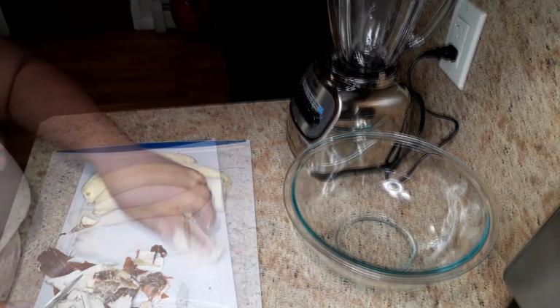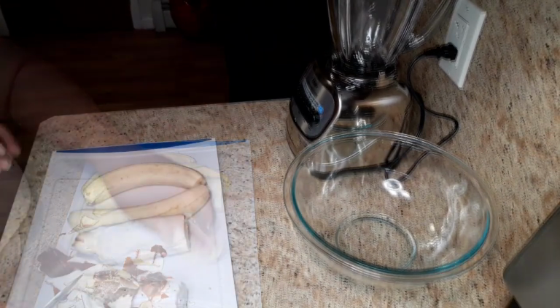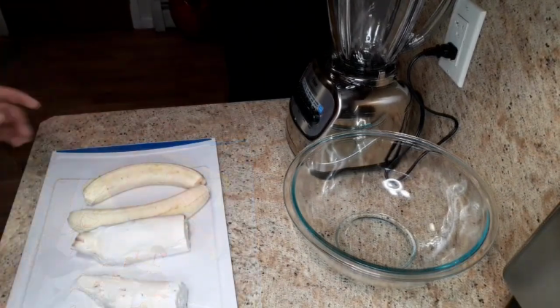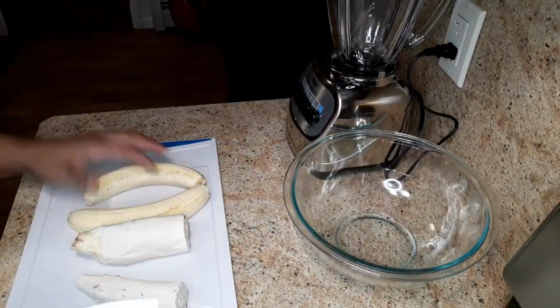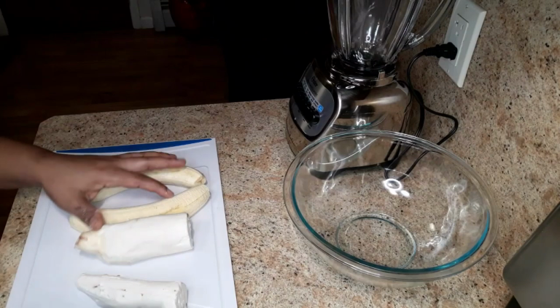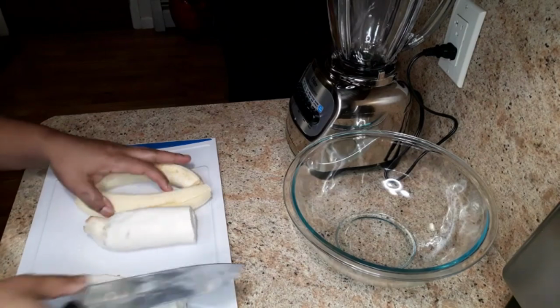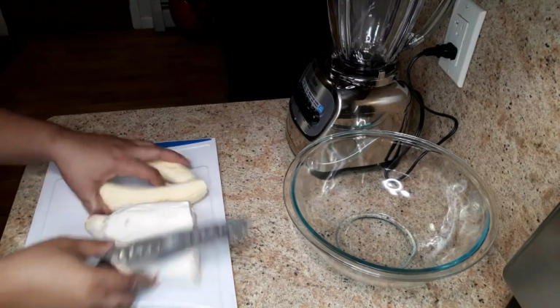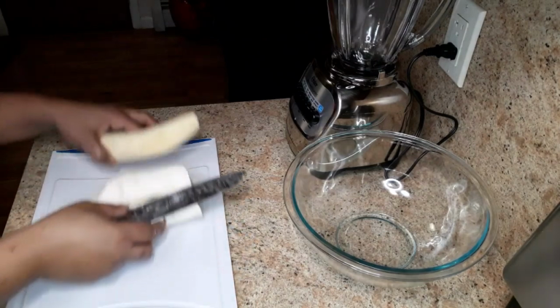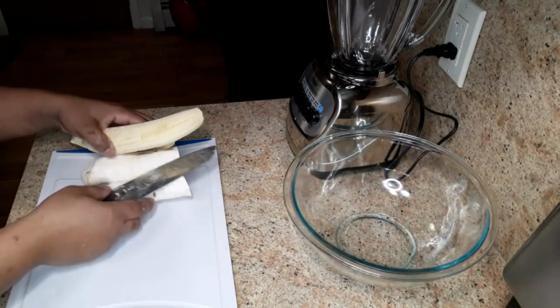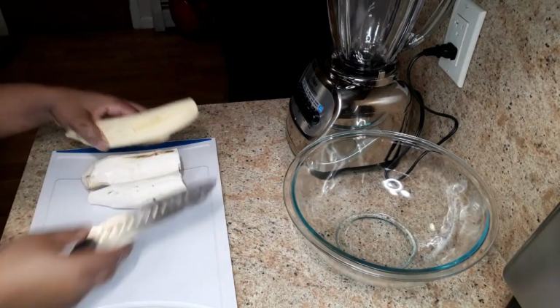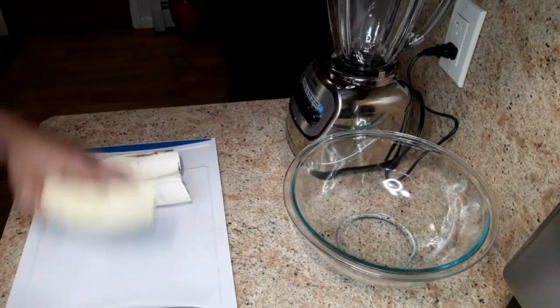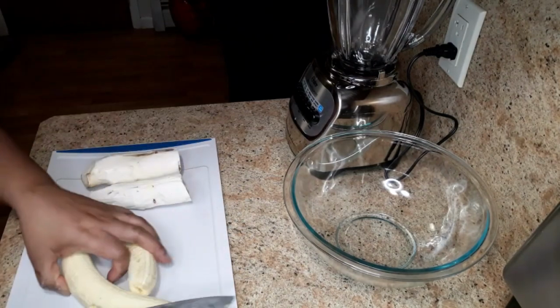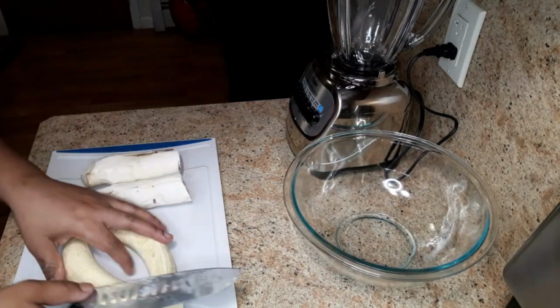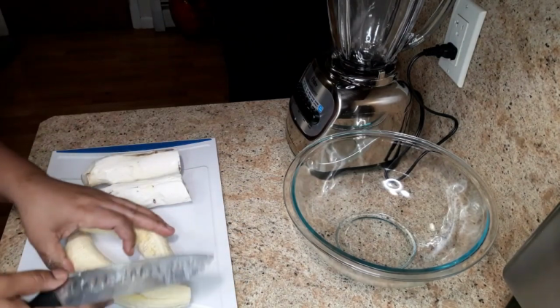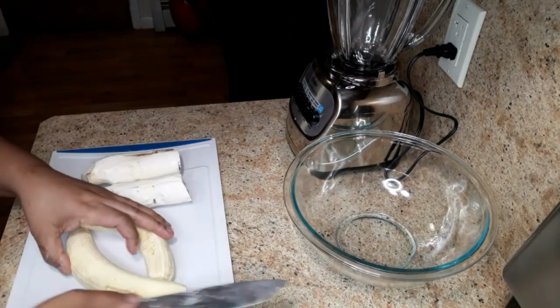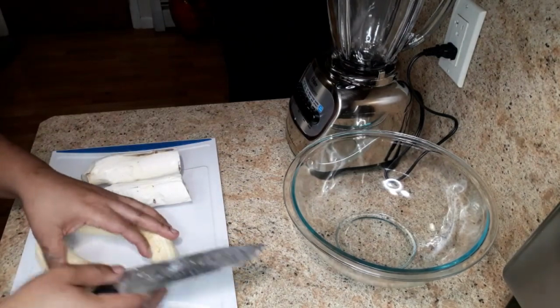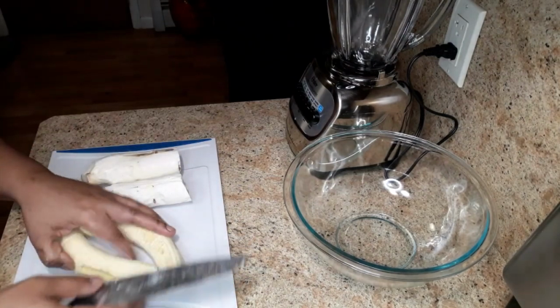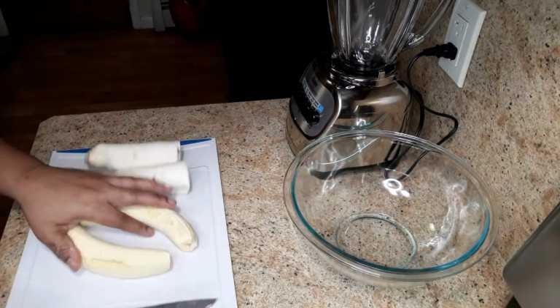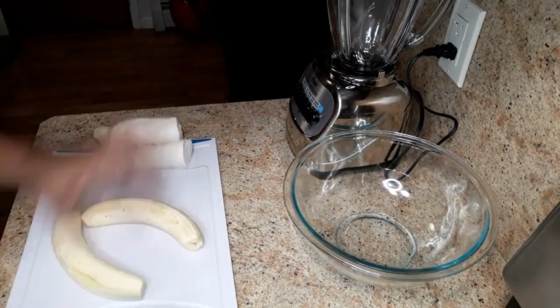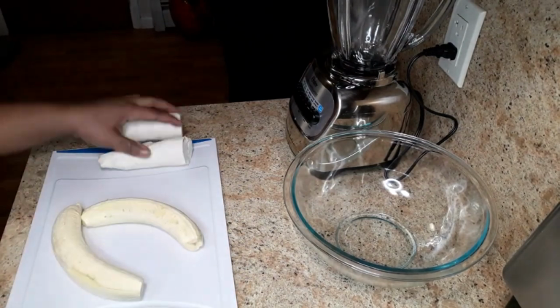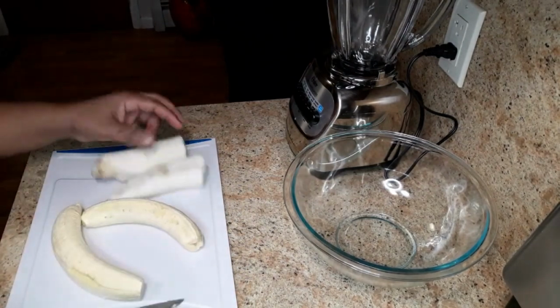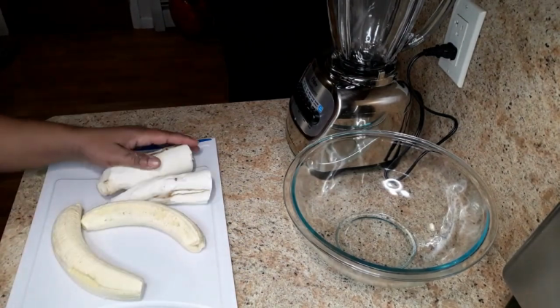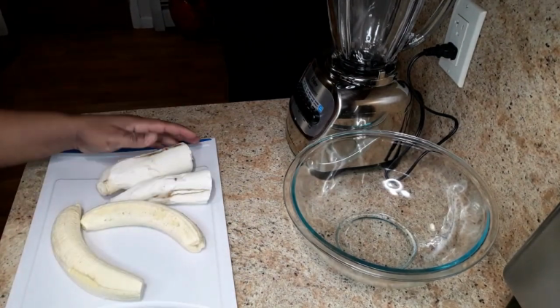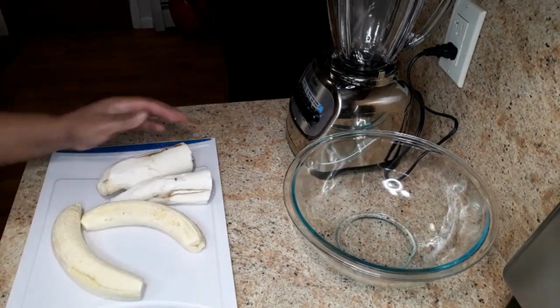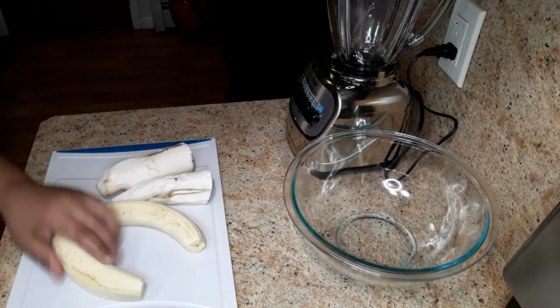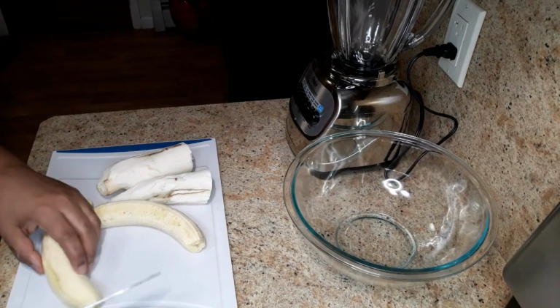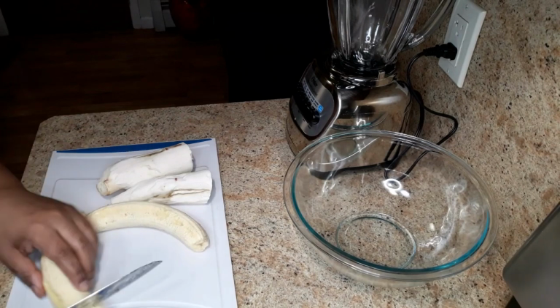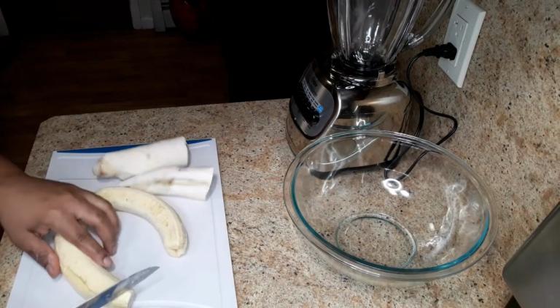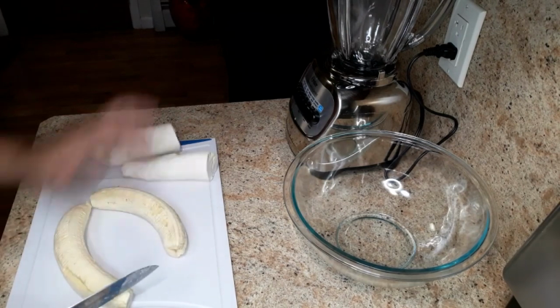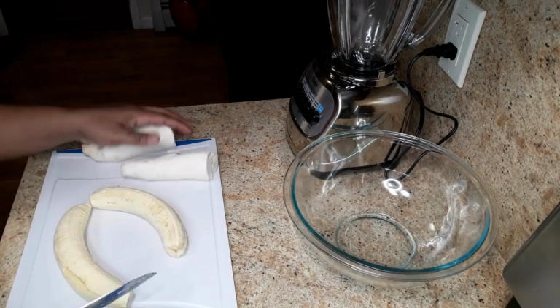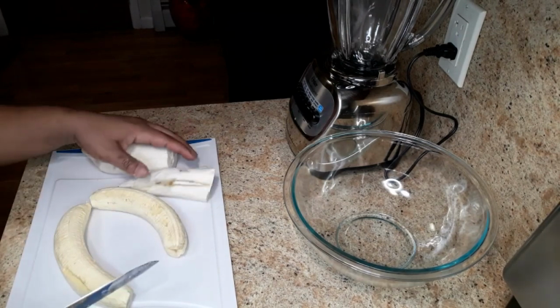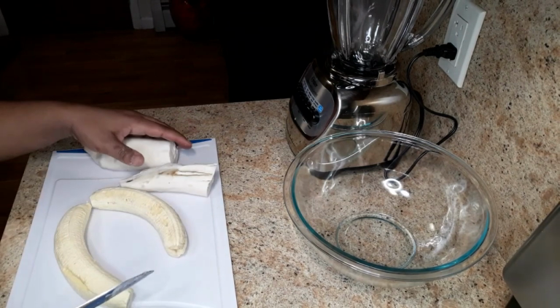Now I'm gonna cut these up because I'm gonna blend them in the blender, so you want to cut these up into a size that can fit into the blender.